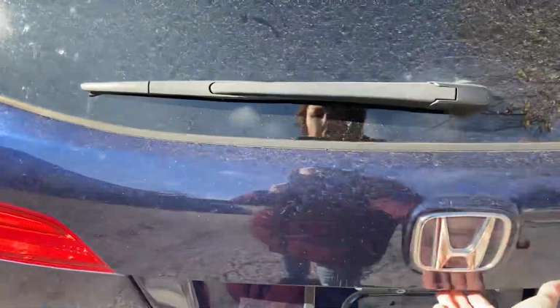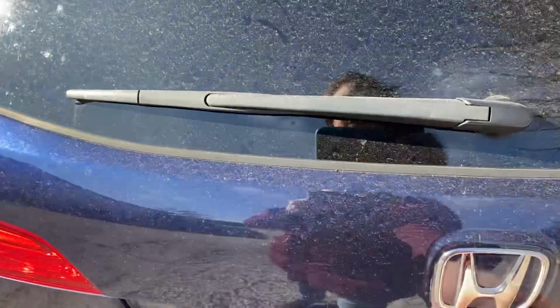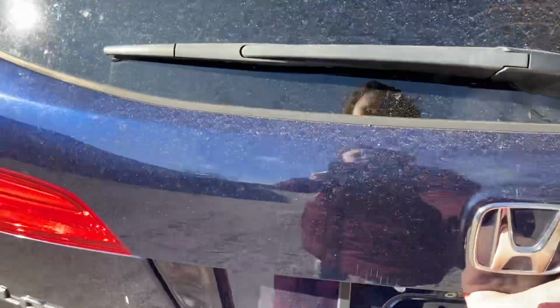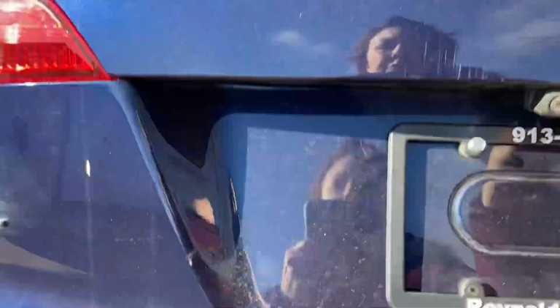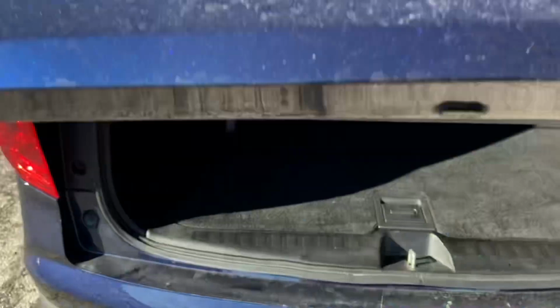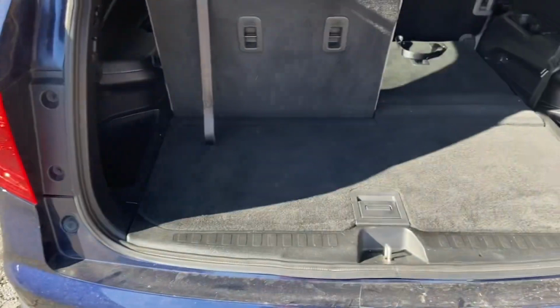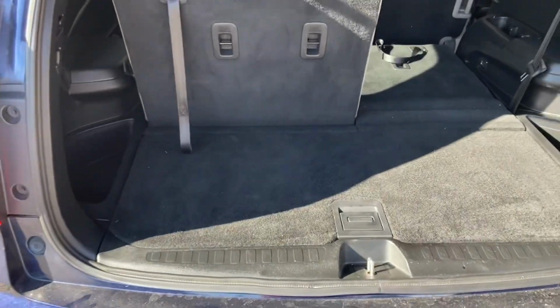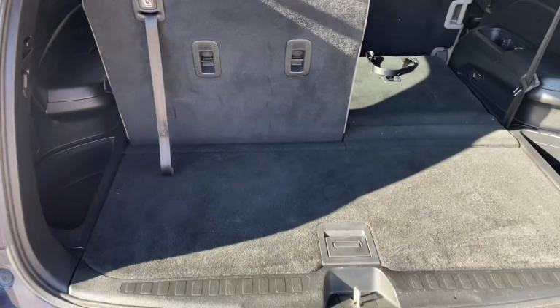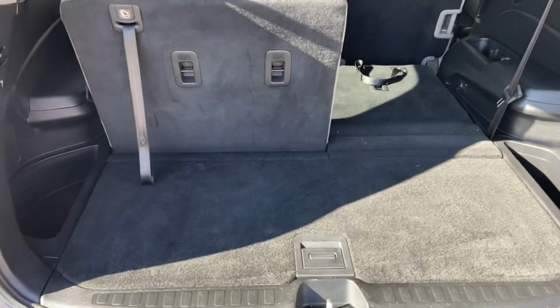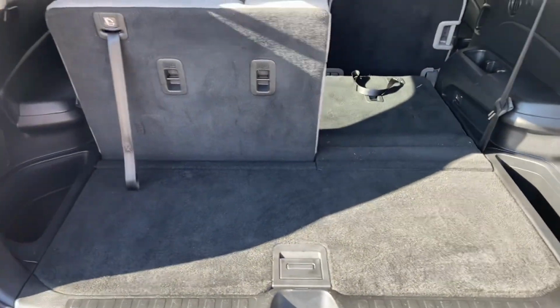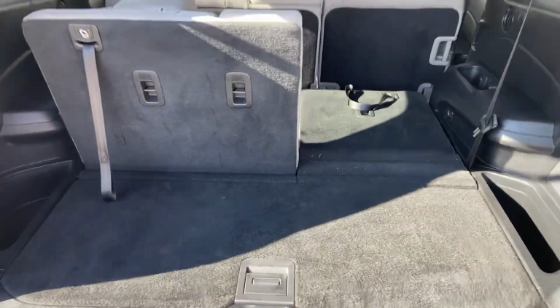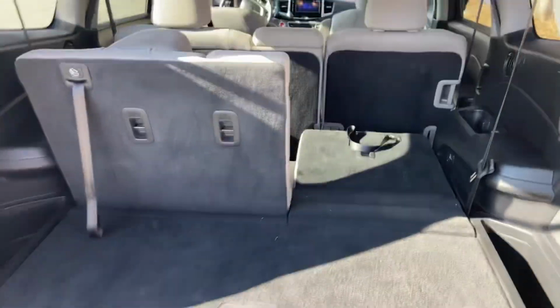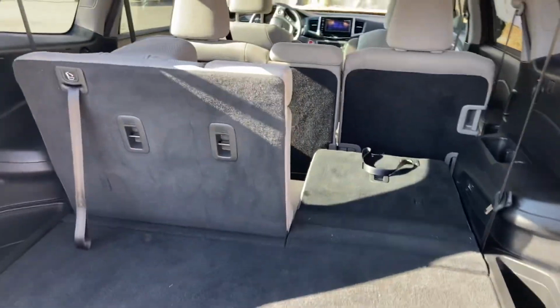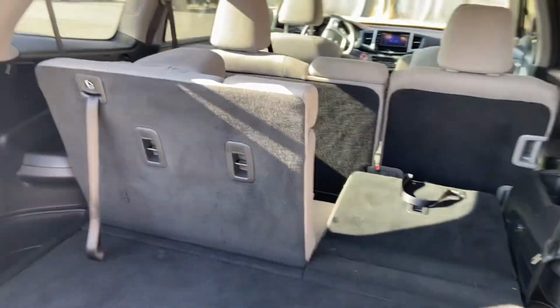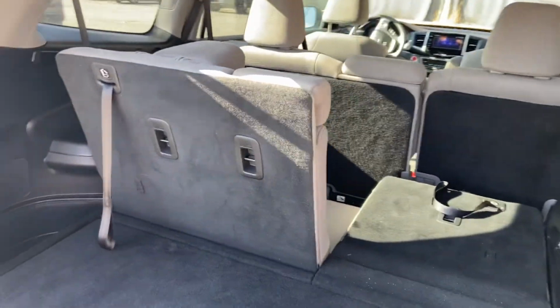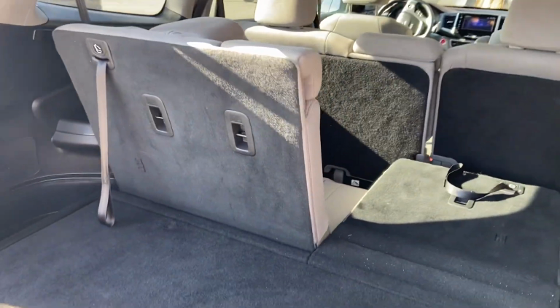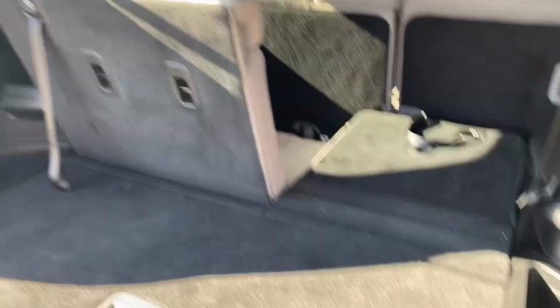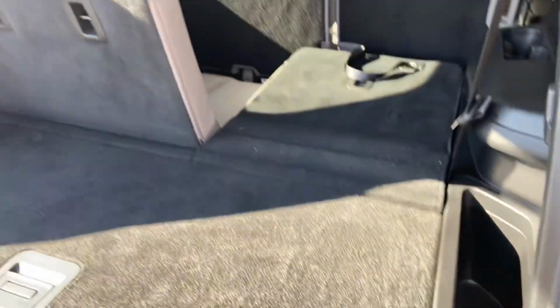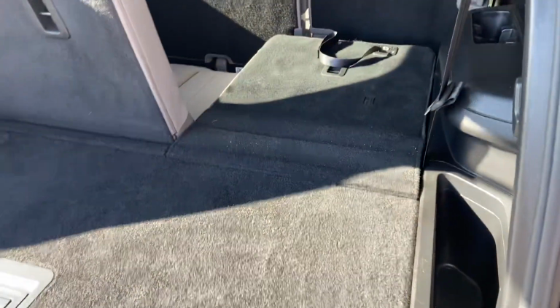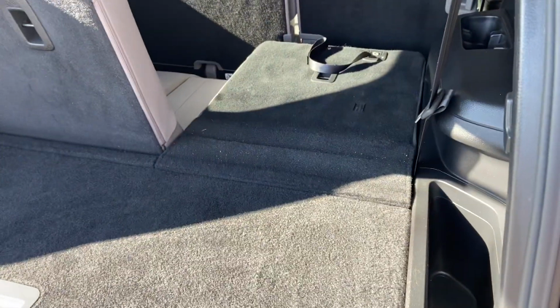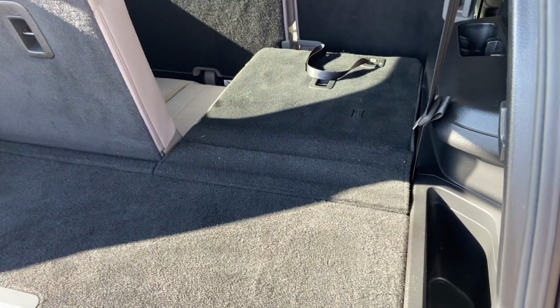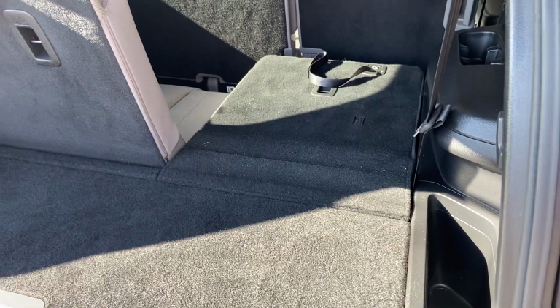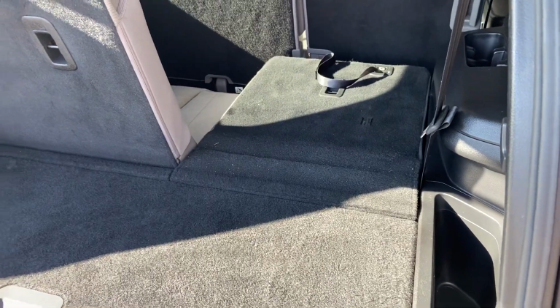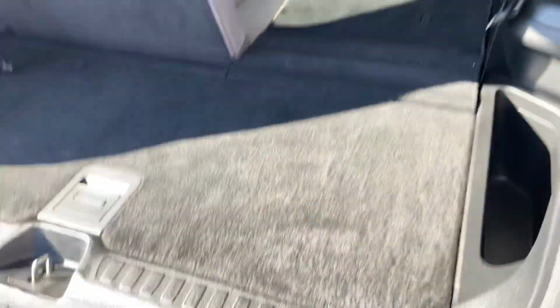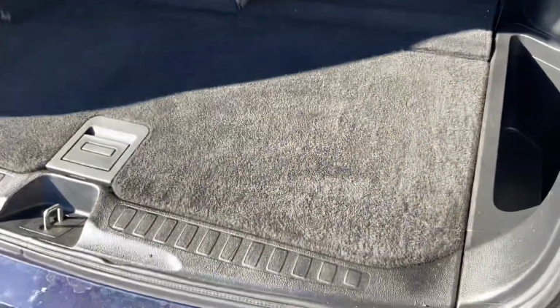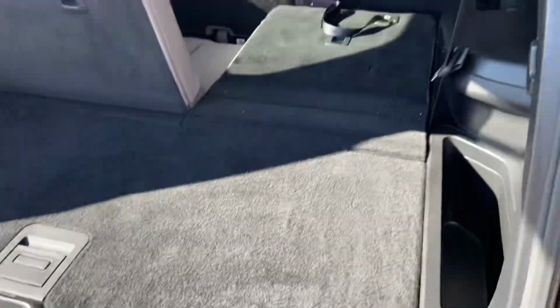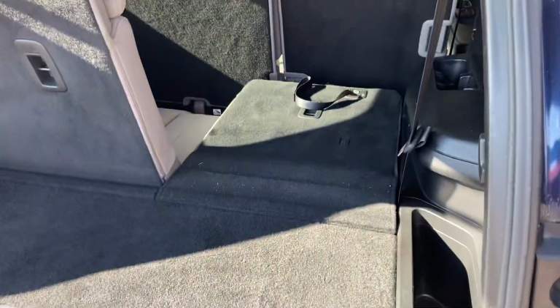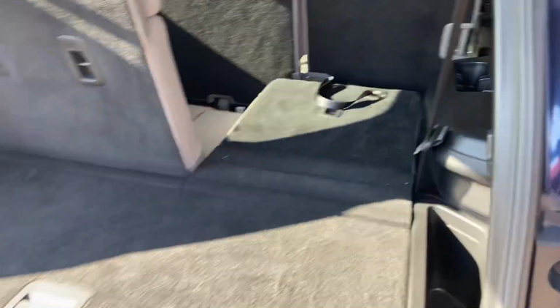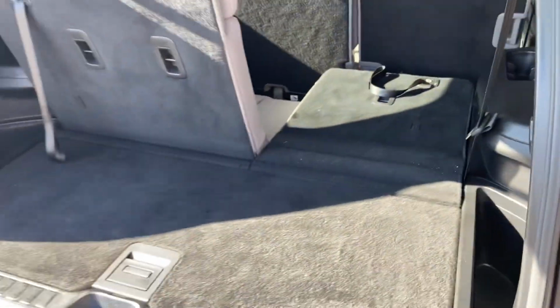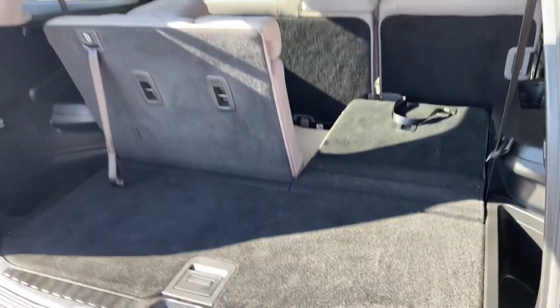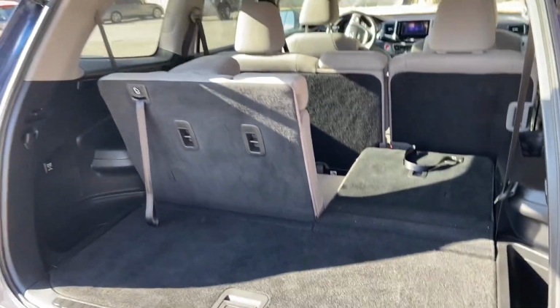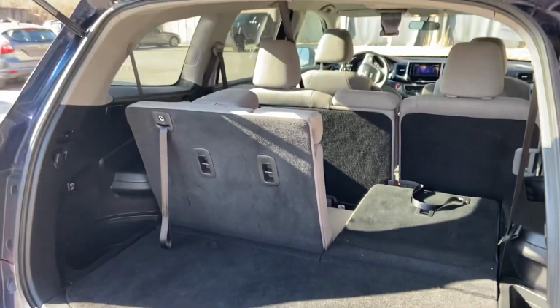It has three rows, but I'm showing you that you can have them as a third row or you can push it forward for significantly more storage space if that's what you want to do.